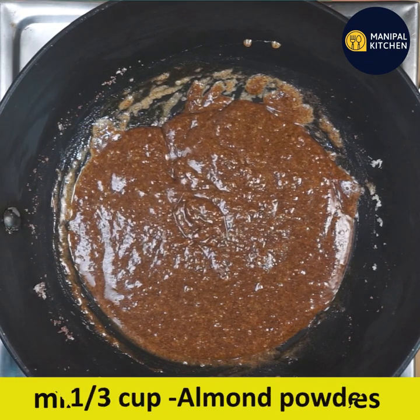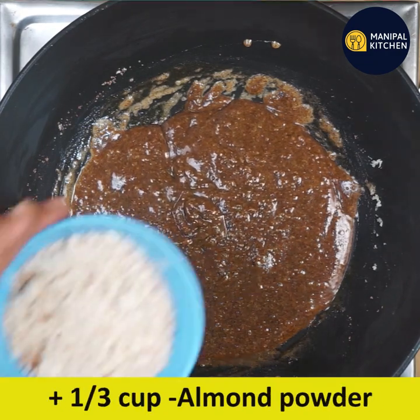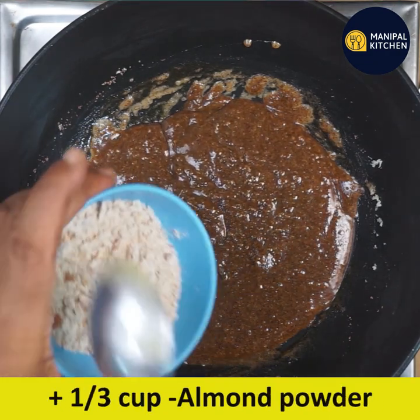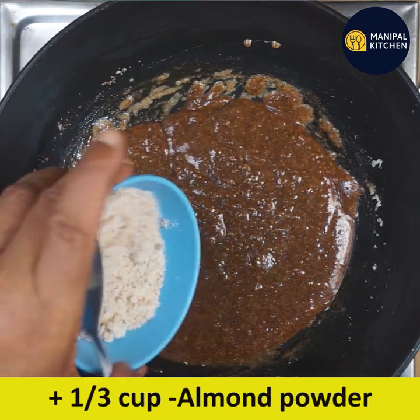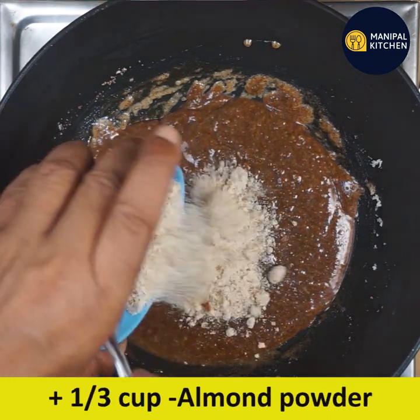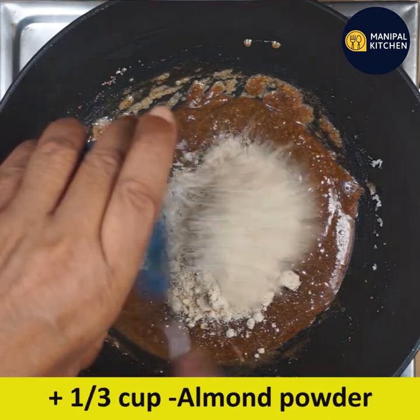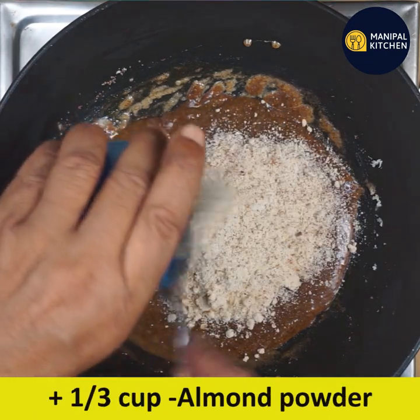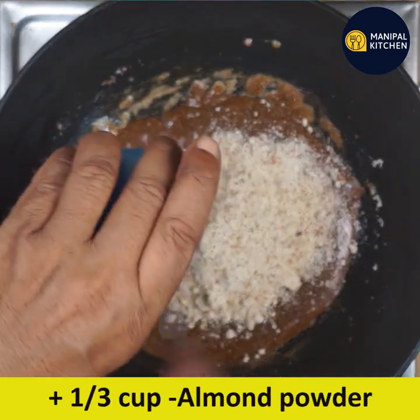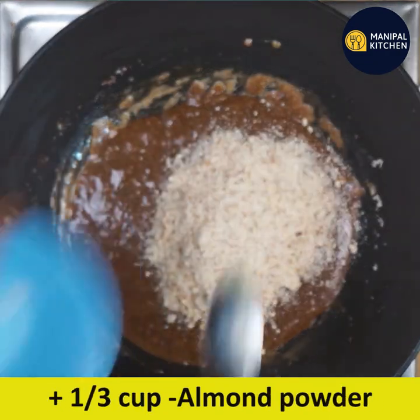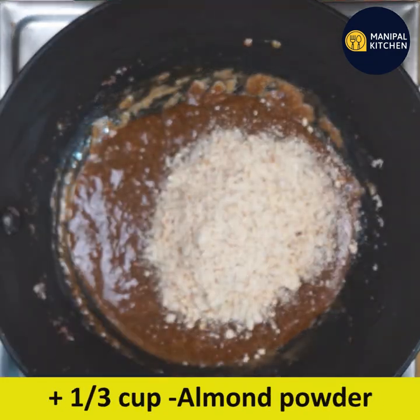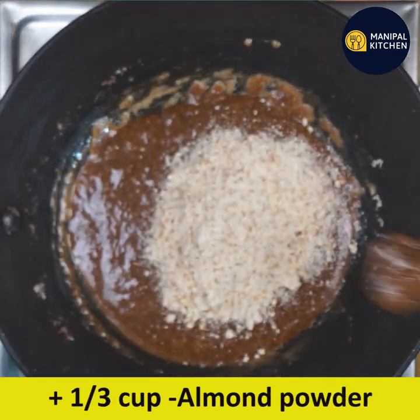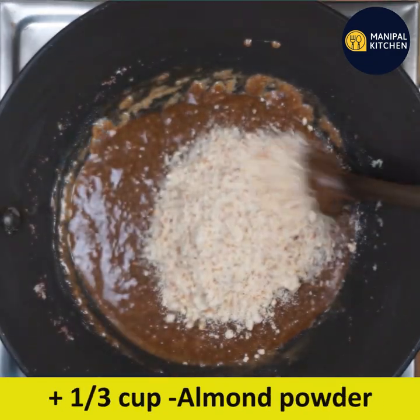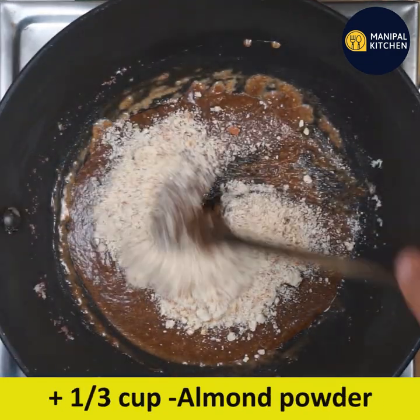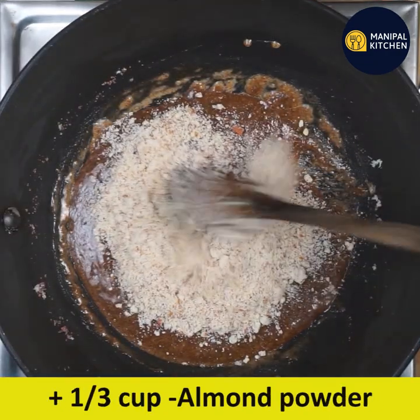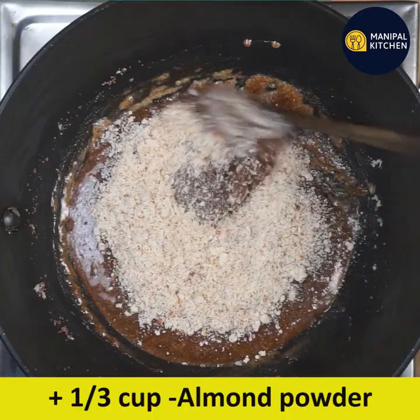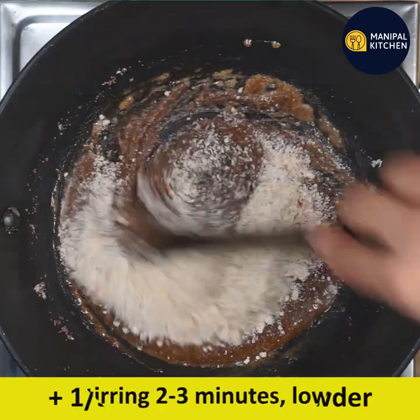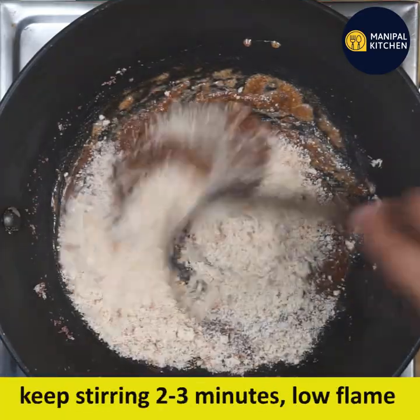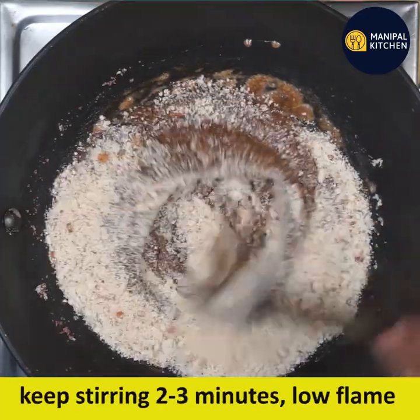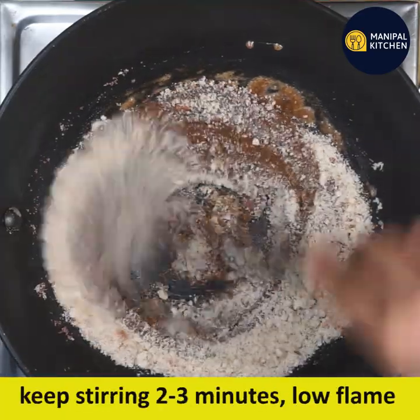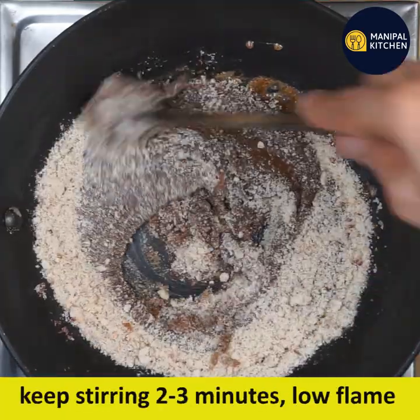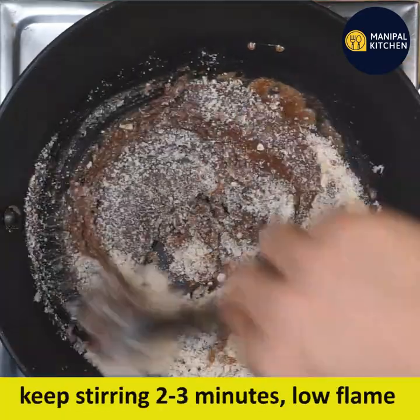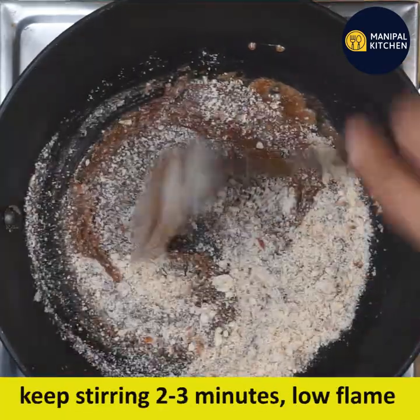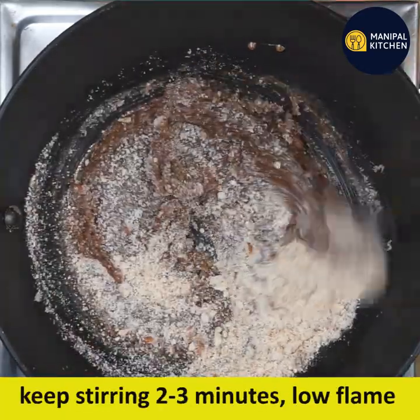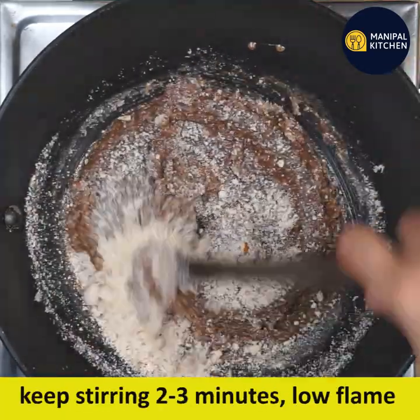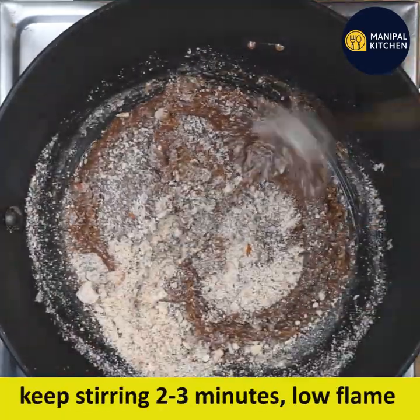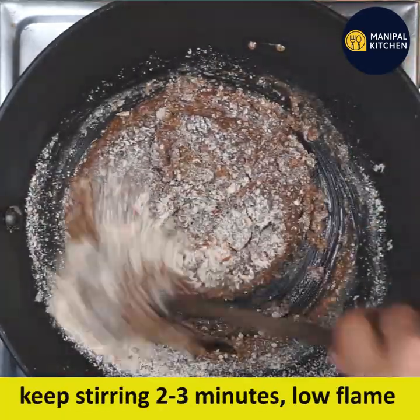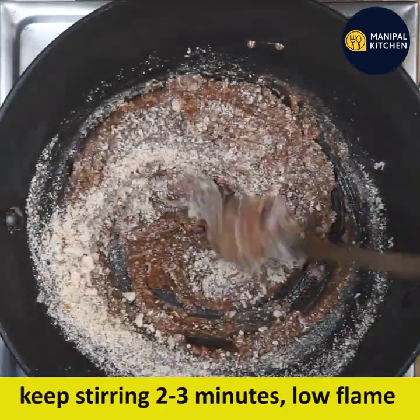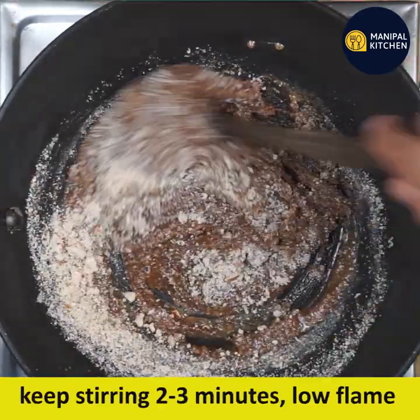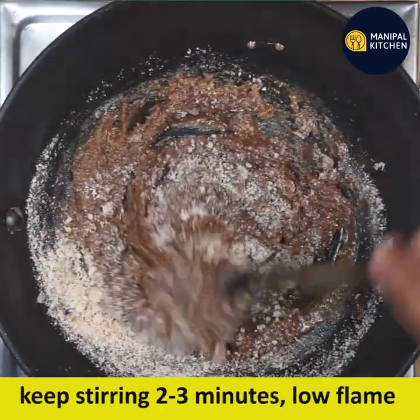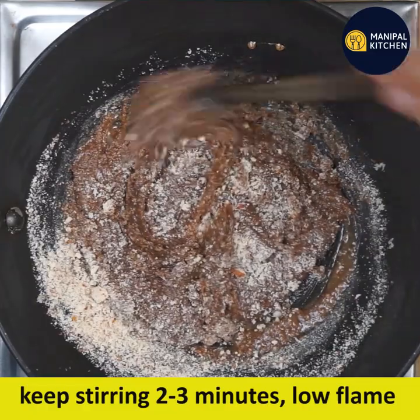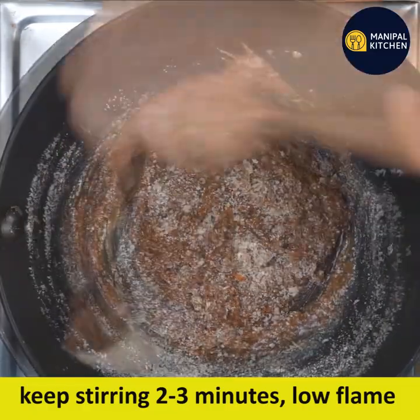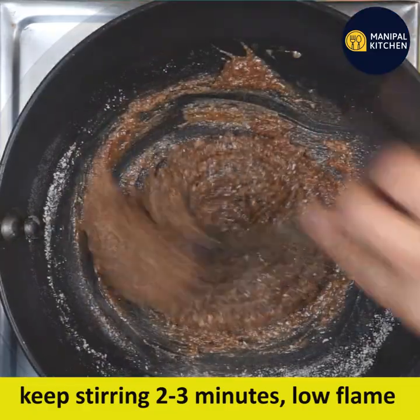Add one-third cup of powder. Fry or roast it. Cook on low flame for about 3 minutes.